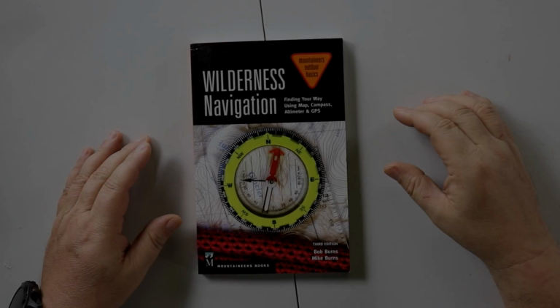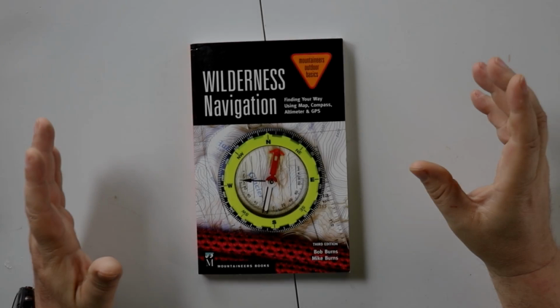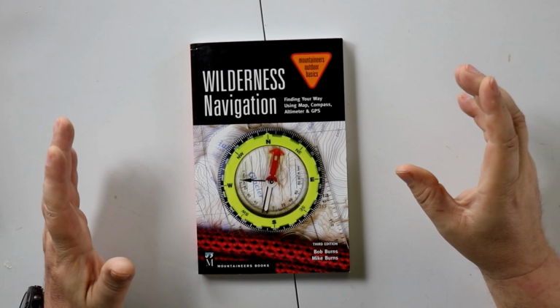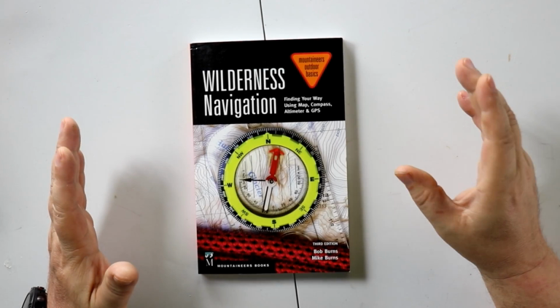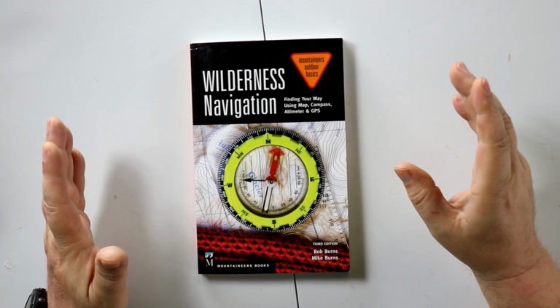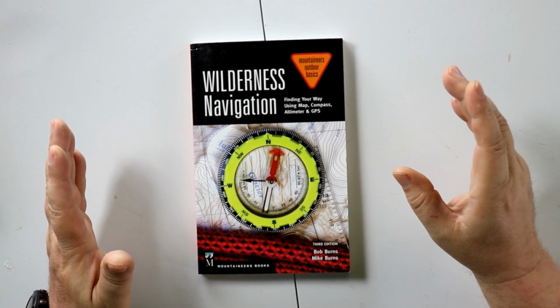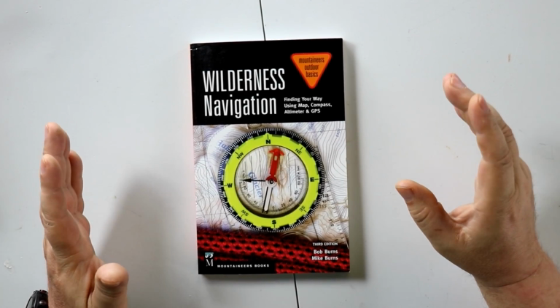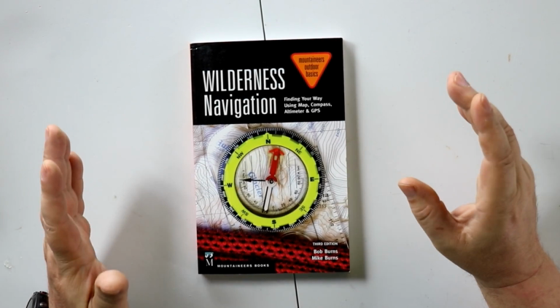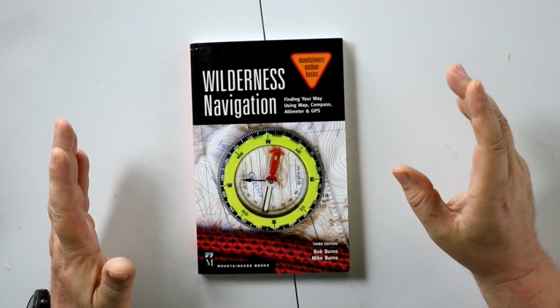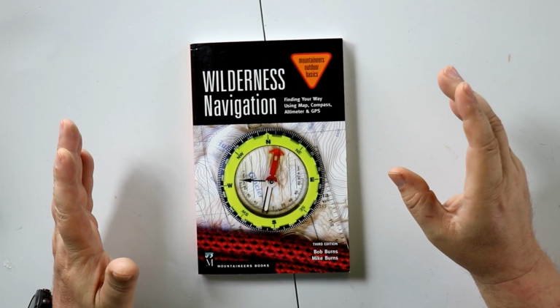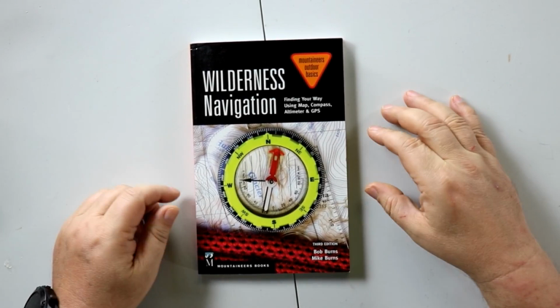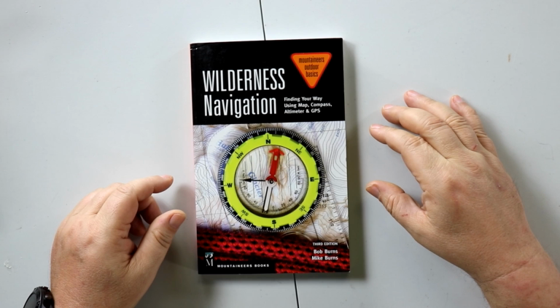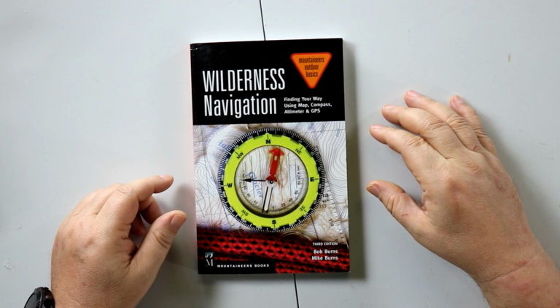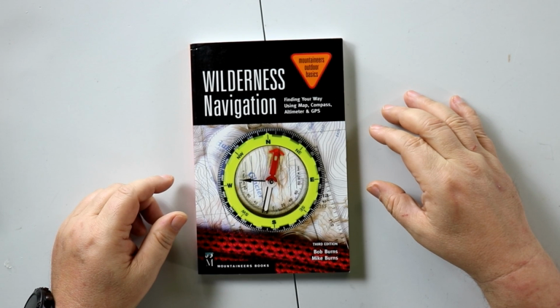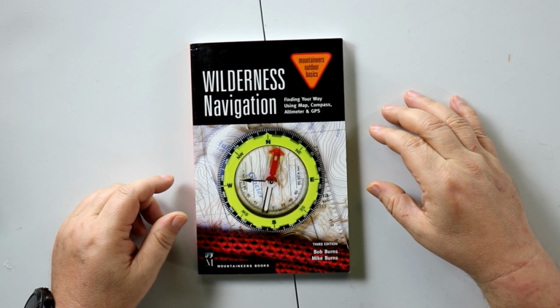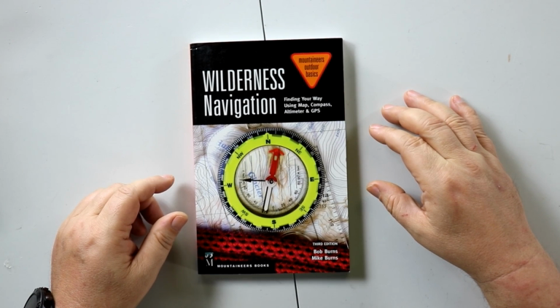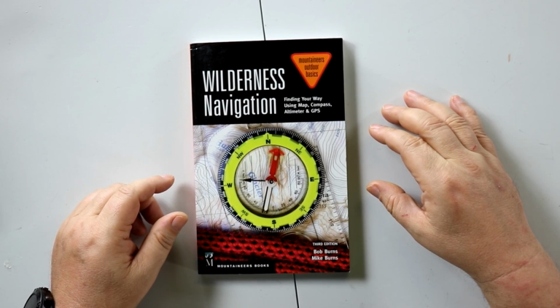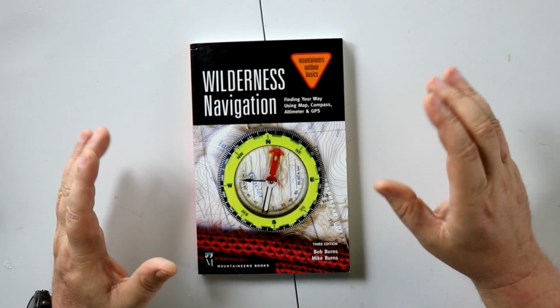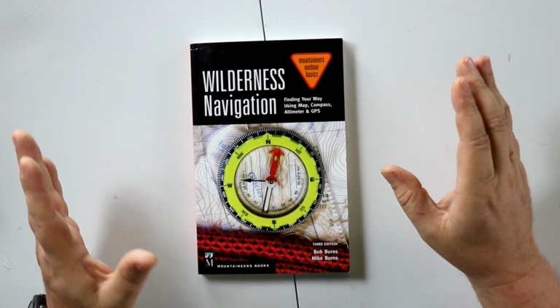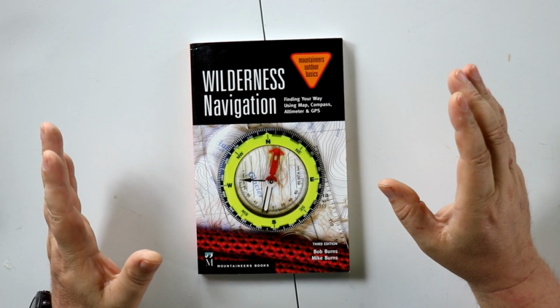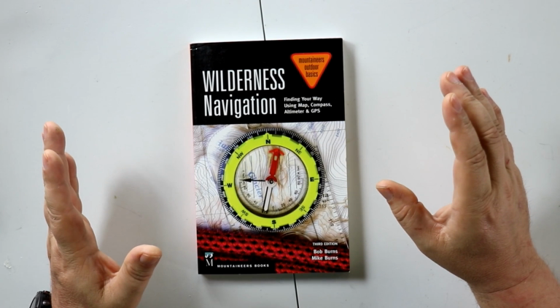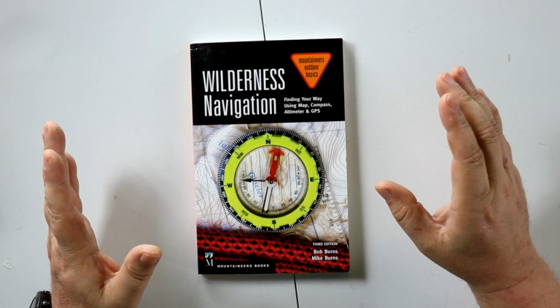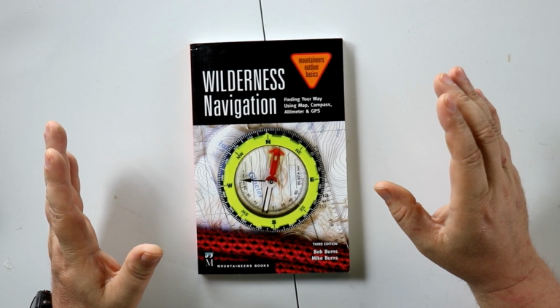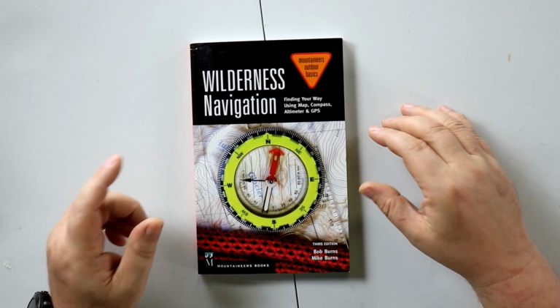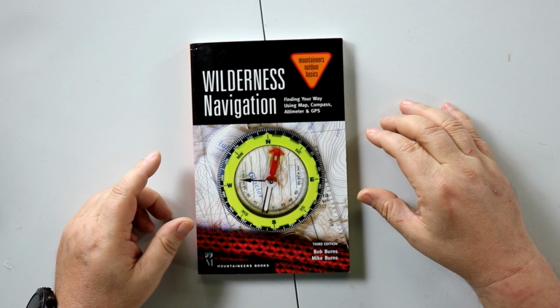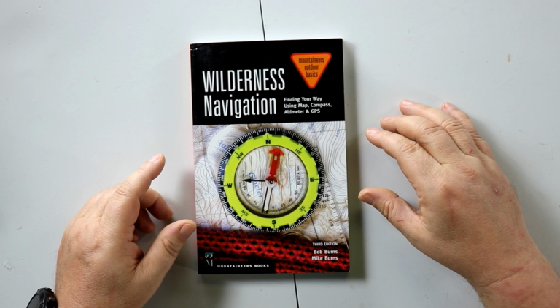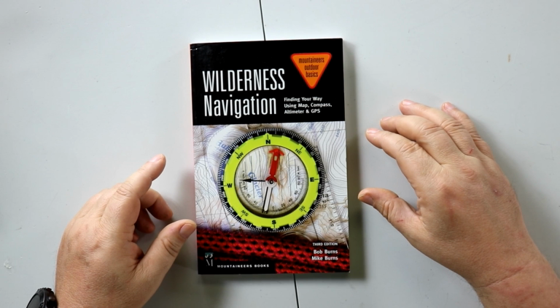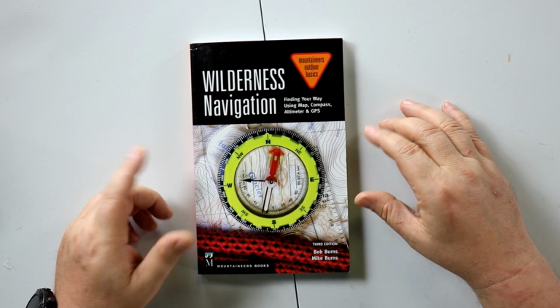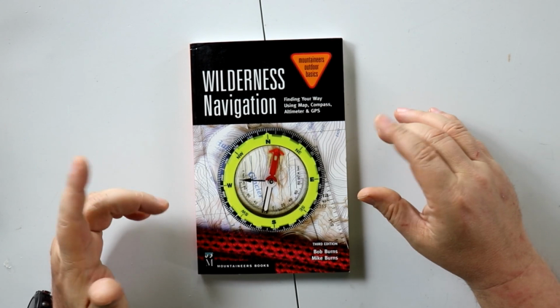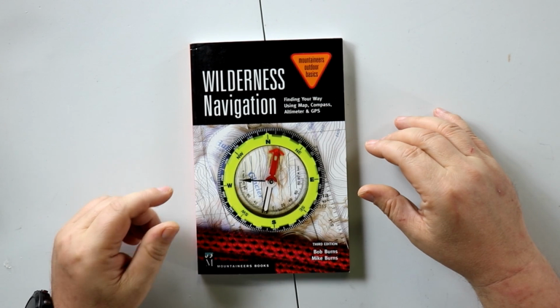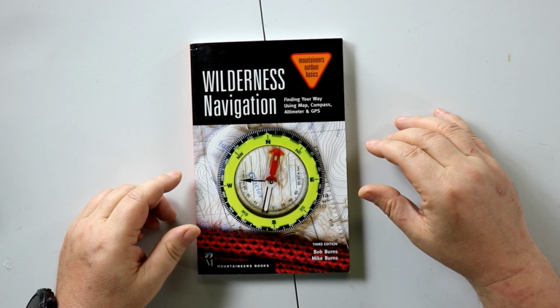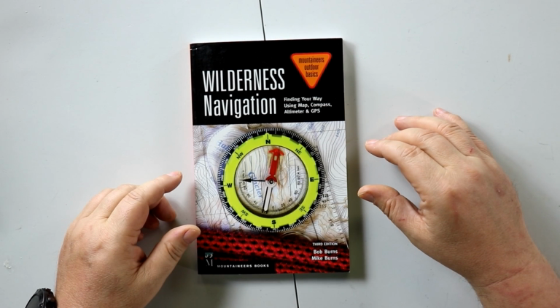Here's a book review on wilderness navigation. If you don't know how to use a compass, I really suggest you start doing some YouTube lookup, print some stuff, and get out and practice.